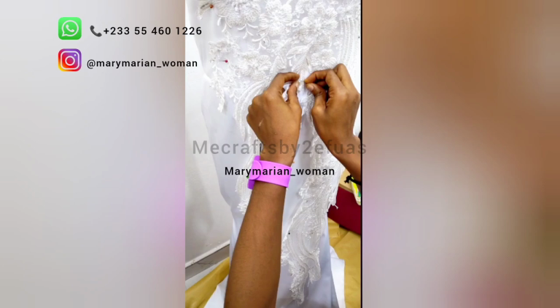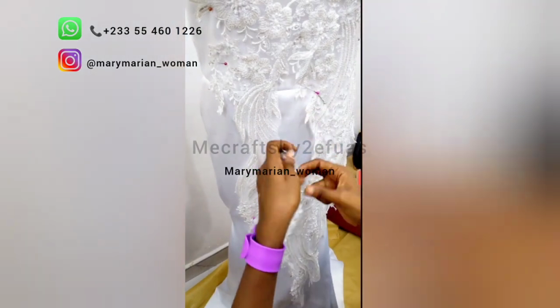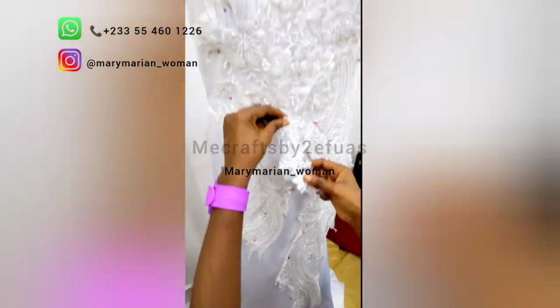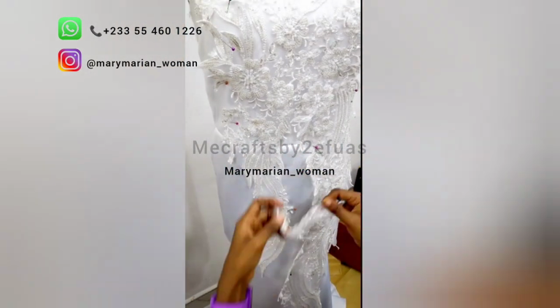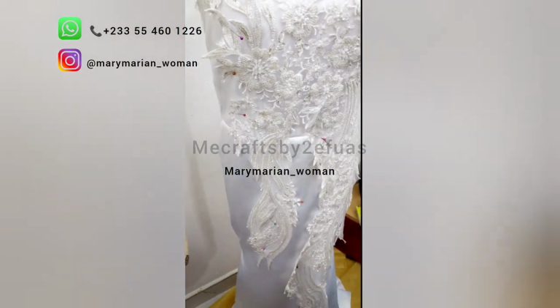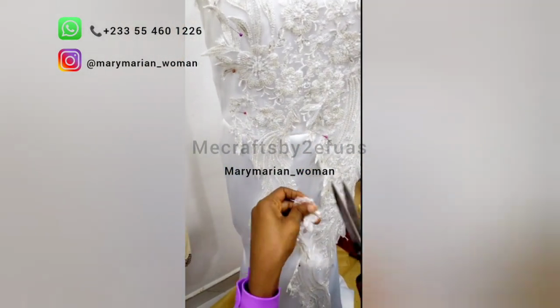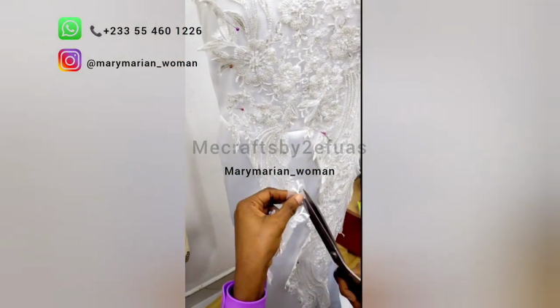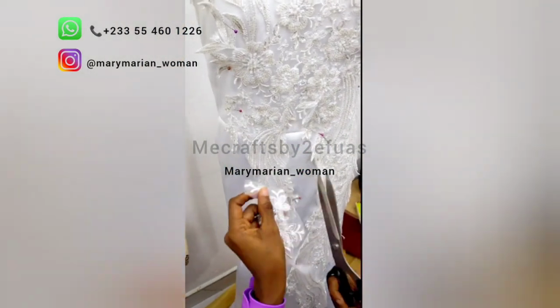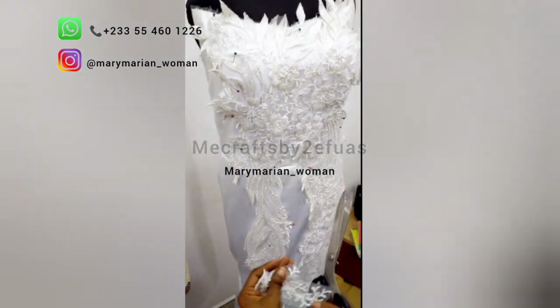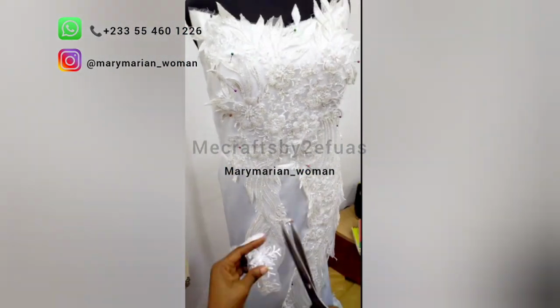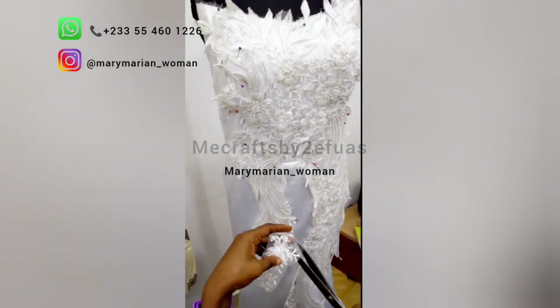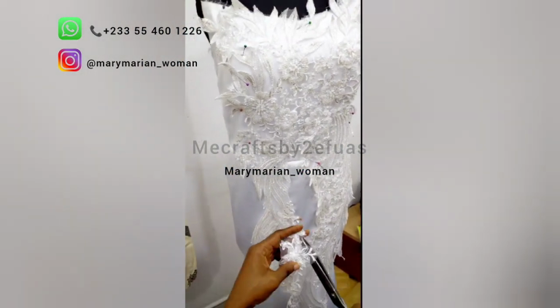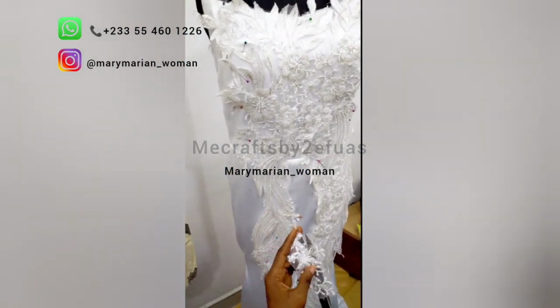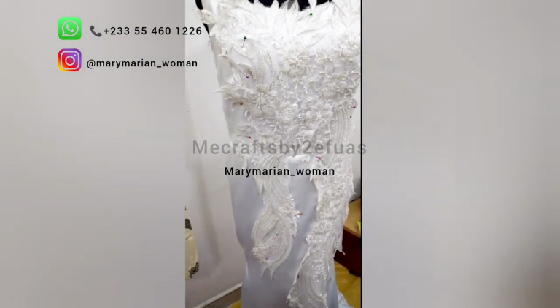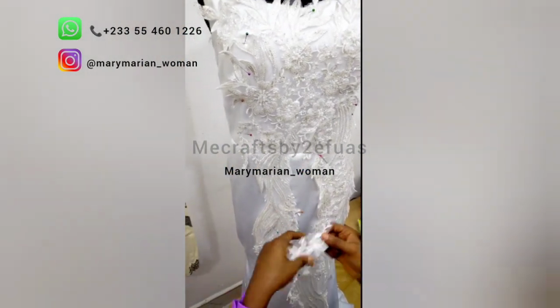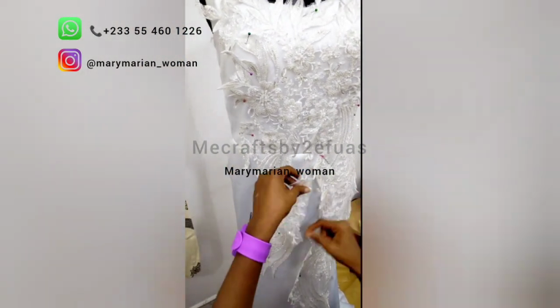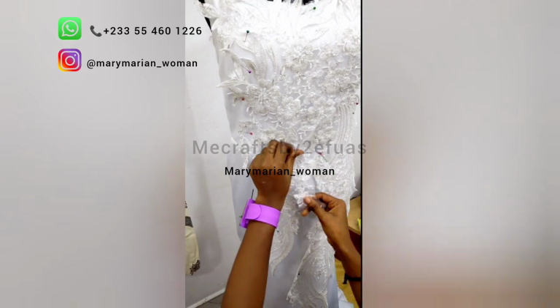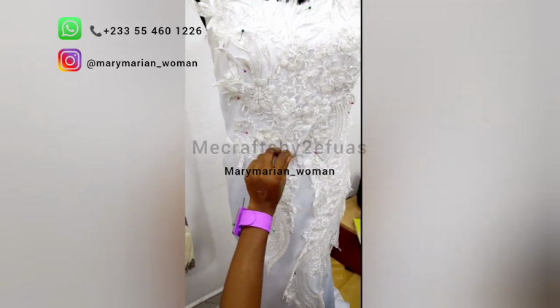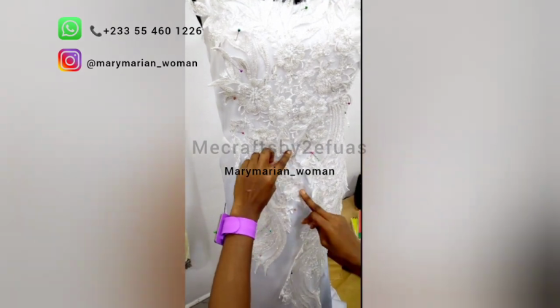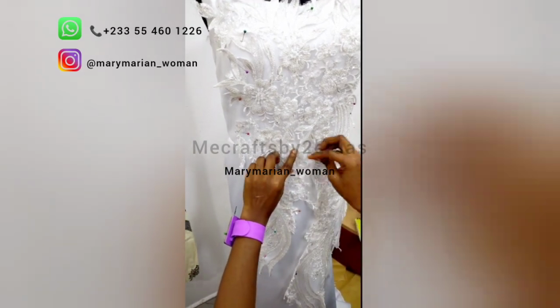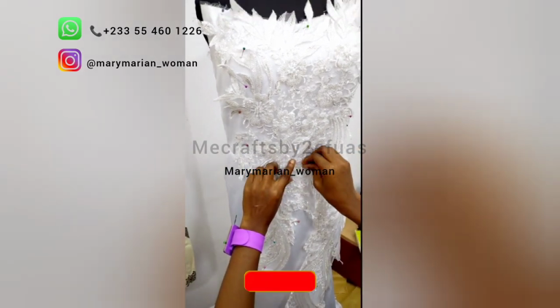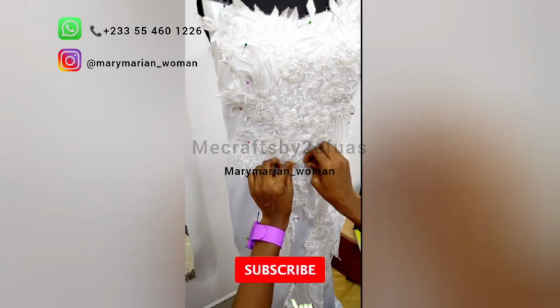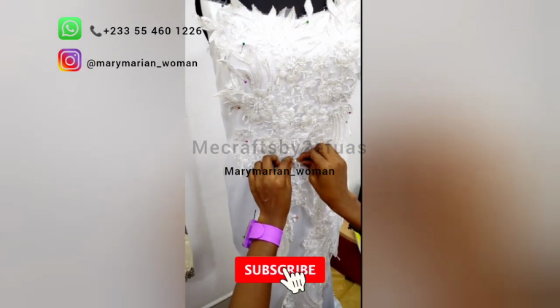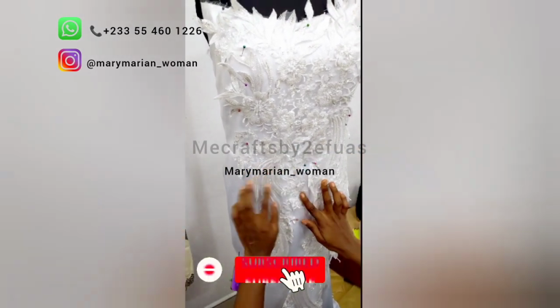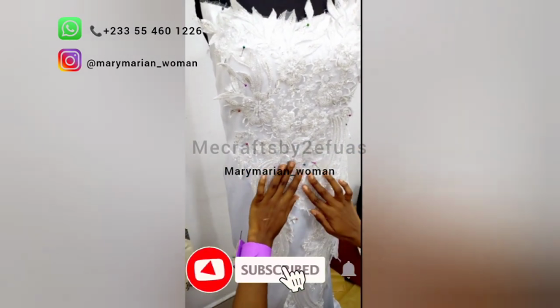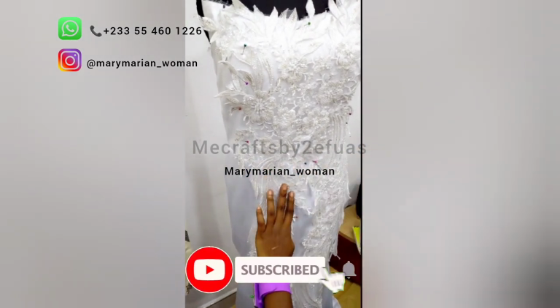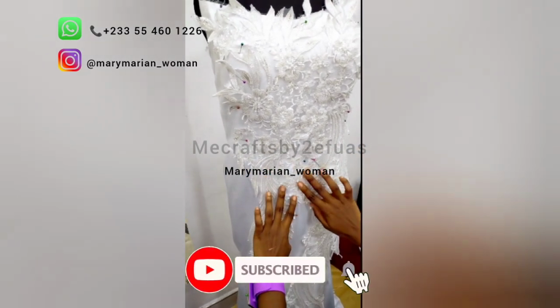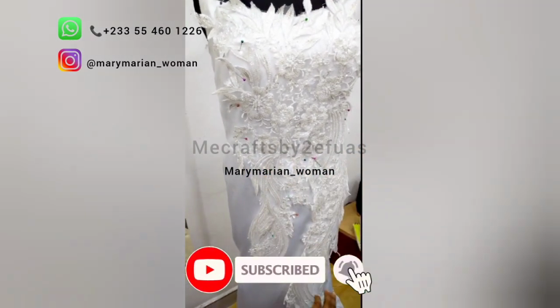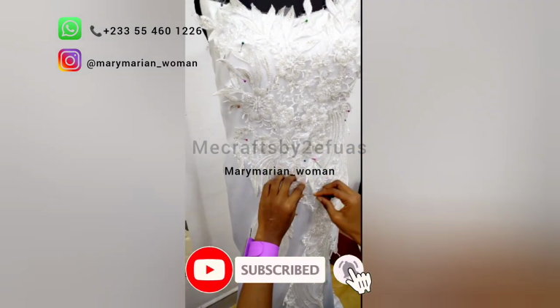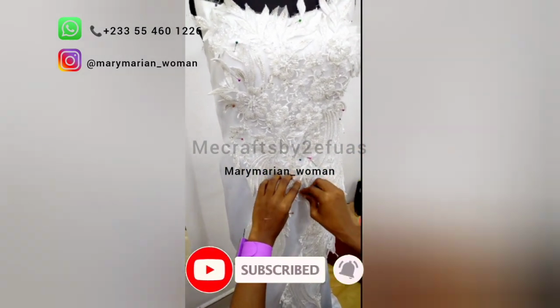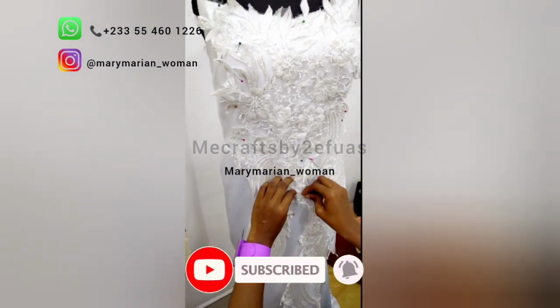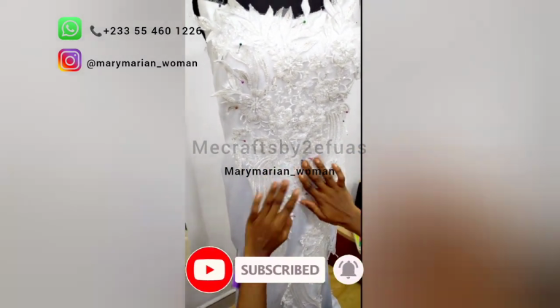Here we went ahead to stitch the gown, put it all together, and we are fixing the appliqués just to see how the gown will look with the appliqués on.